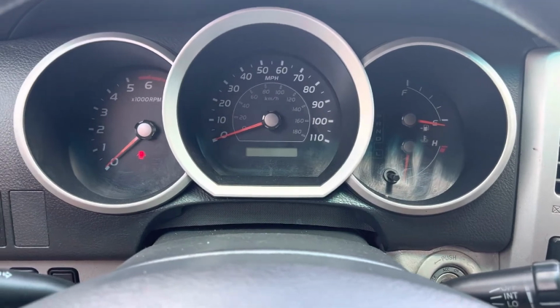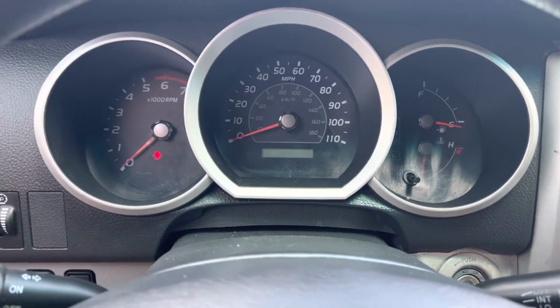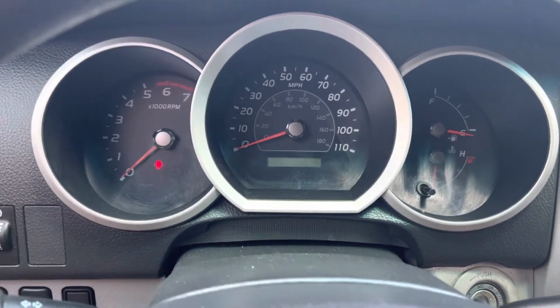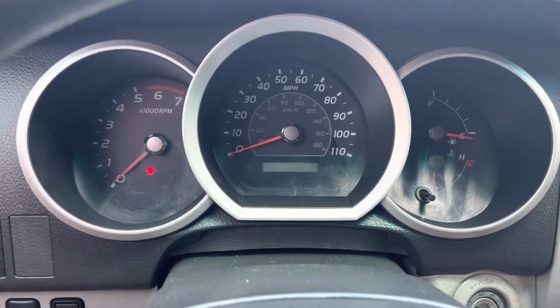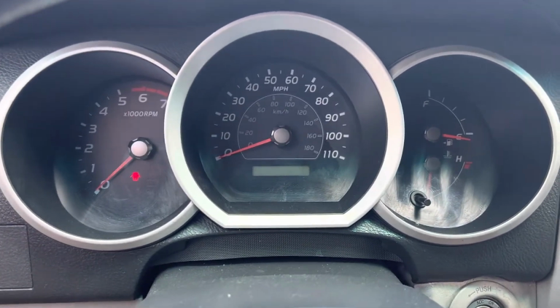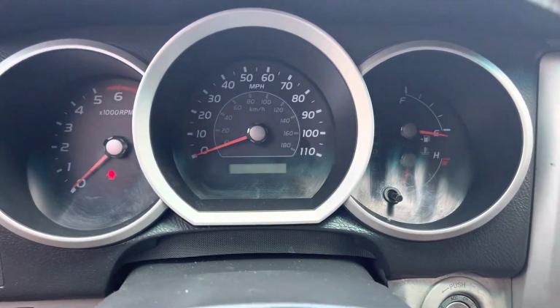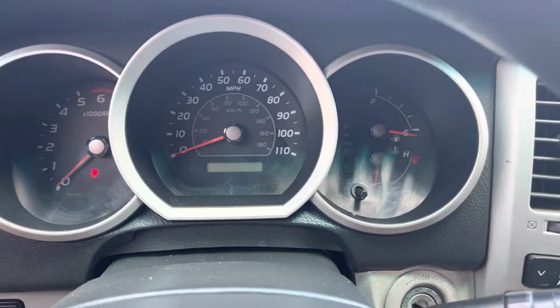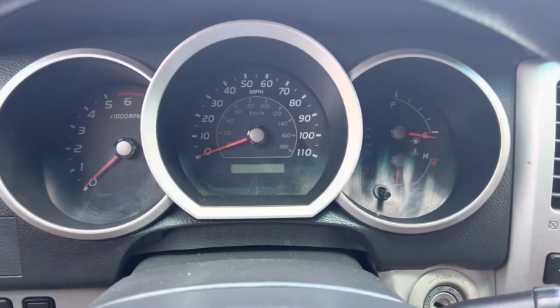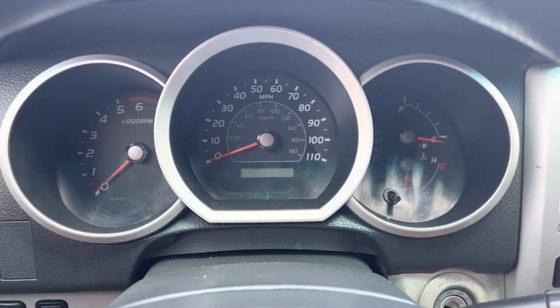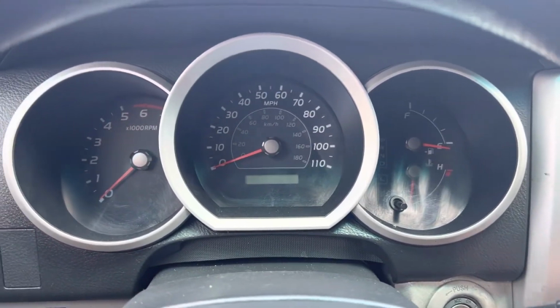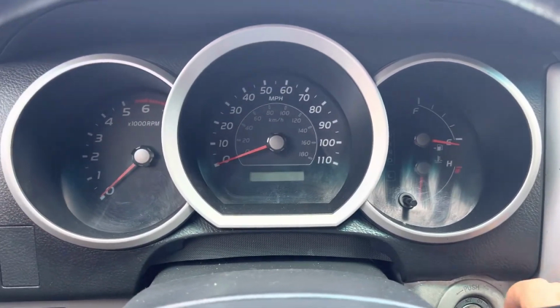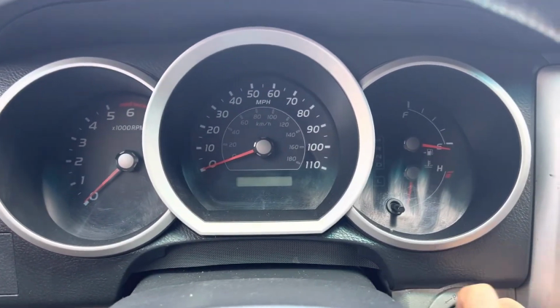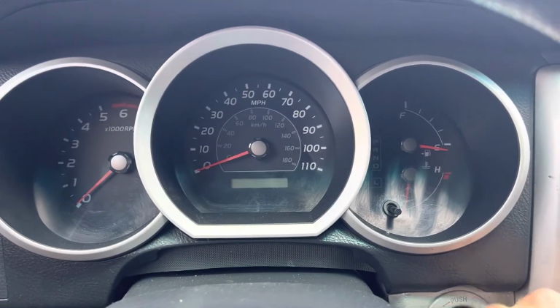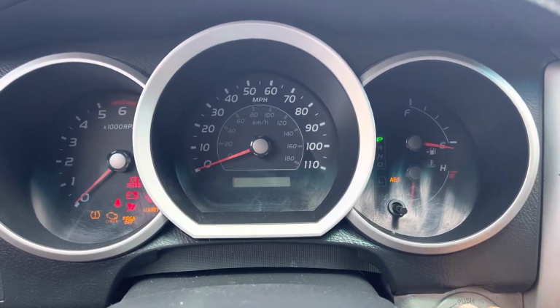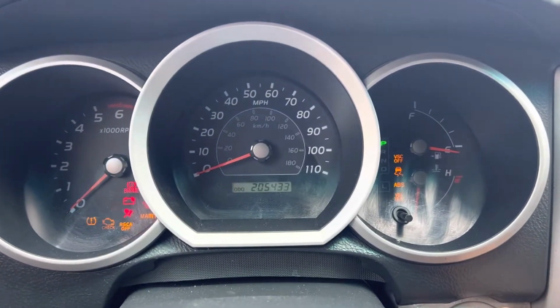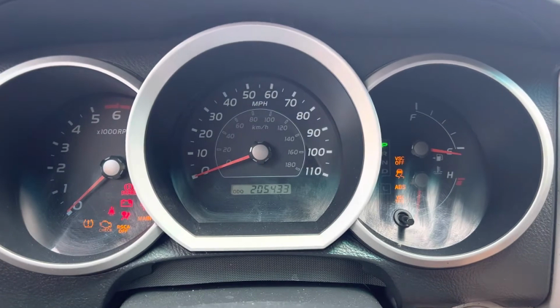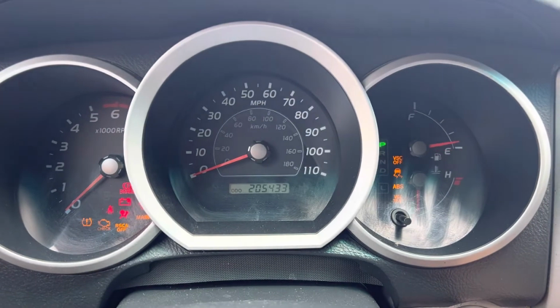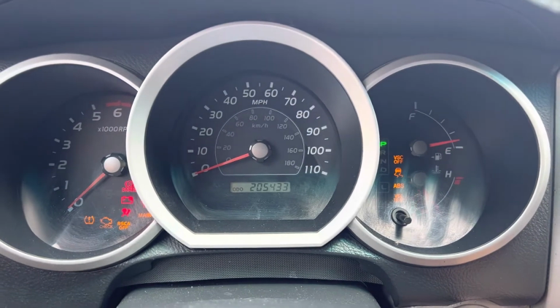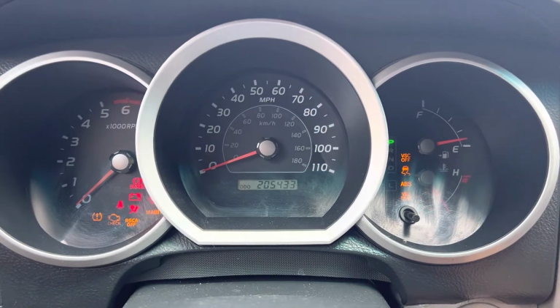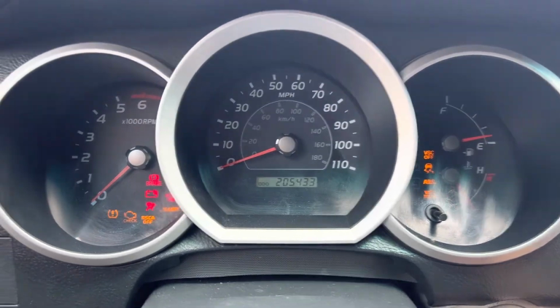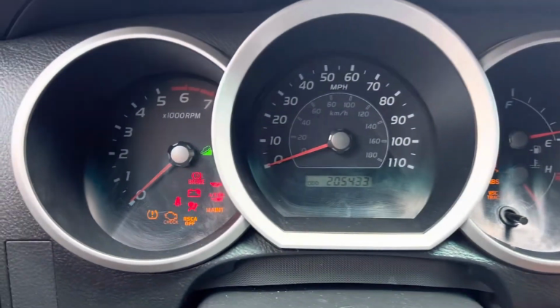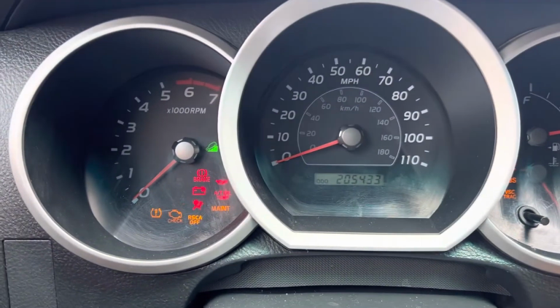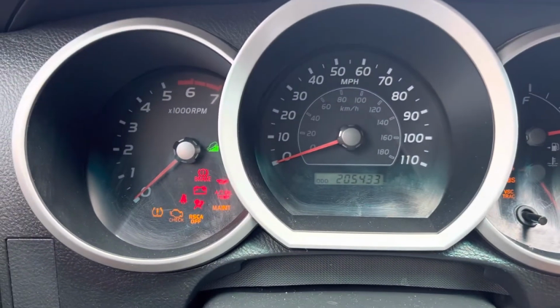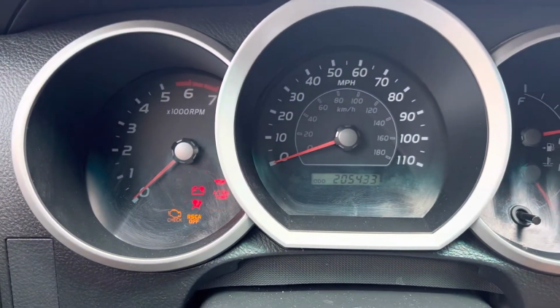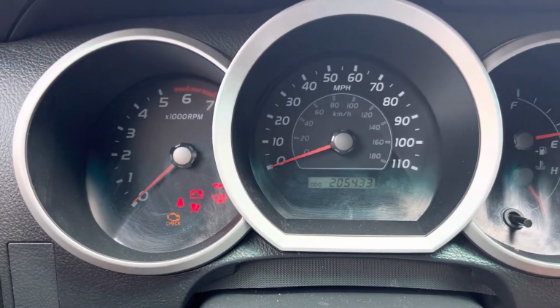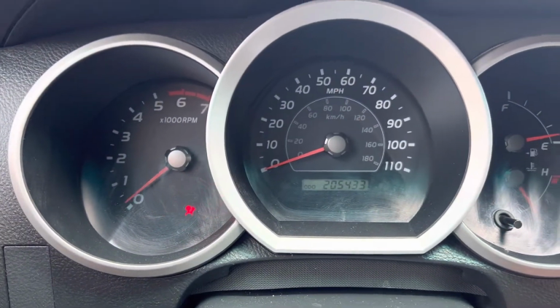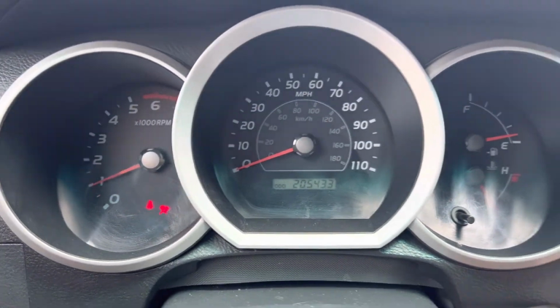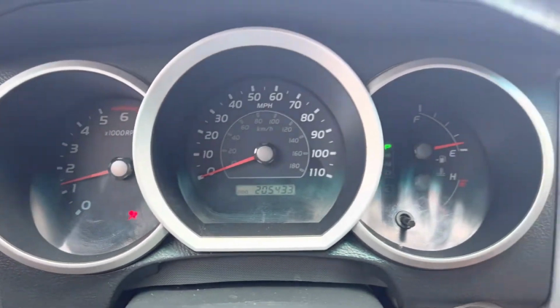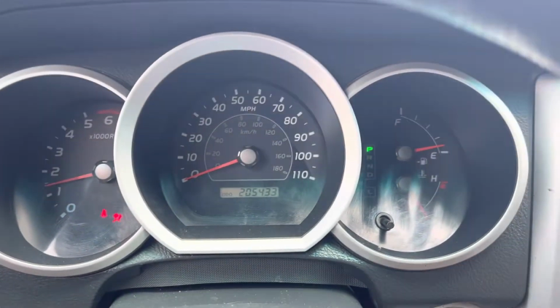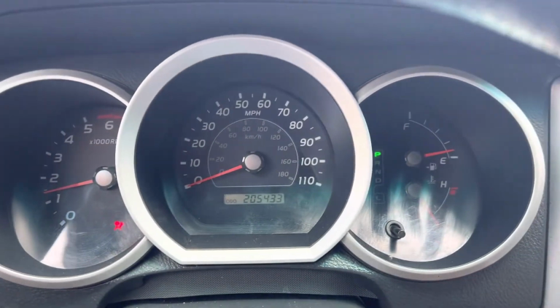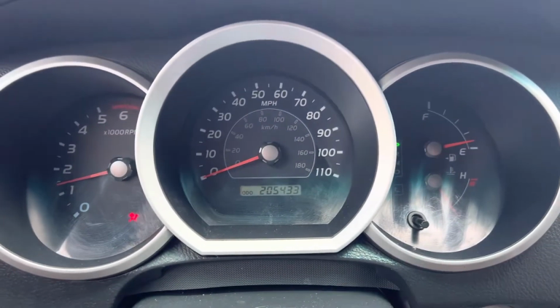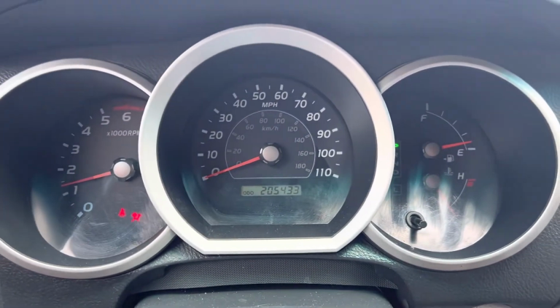Someone asked about the tire light. It's gone away — I think it was just low on air. There's the tire light over there. We filled it up and now it's gone.